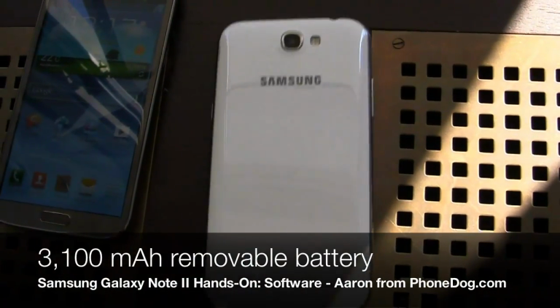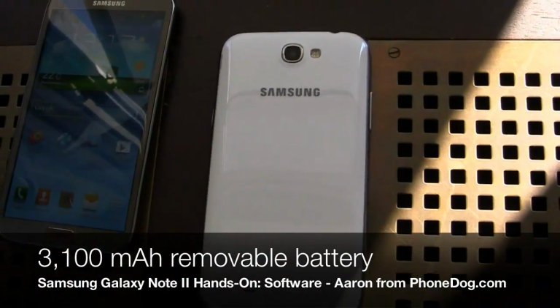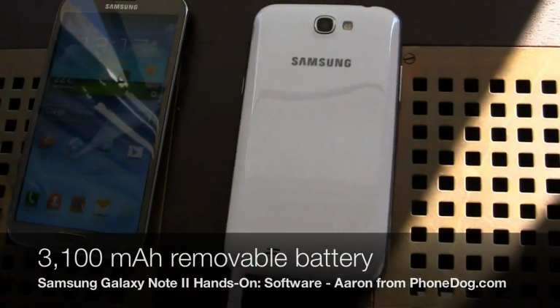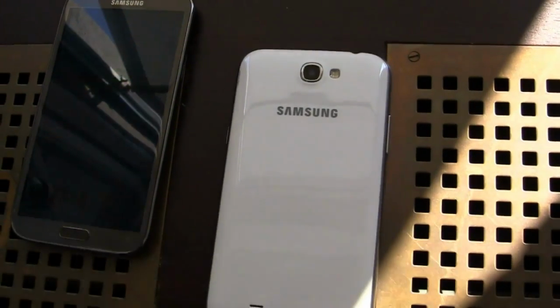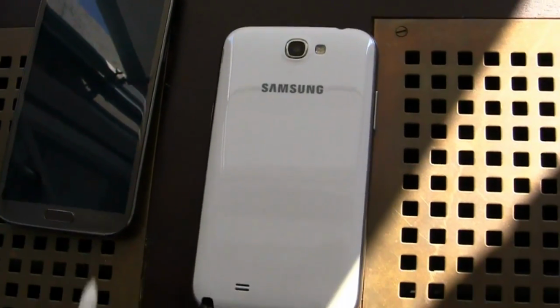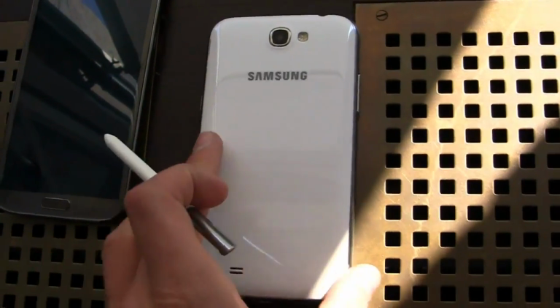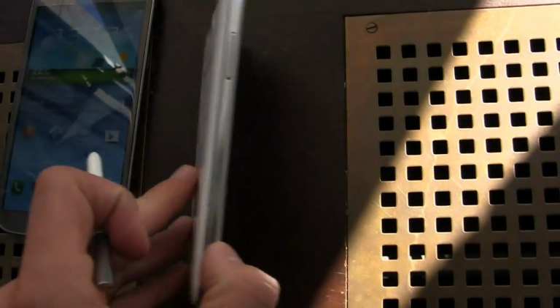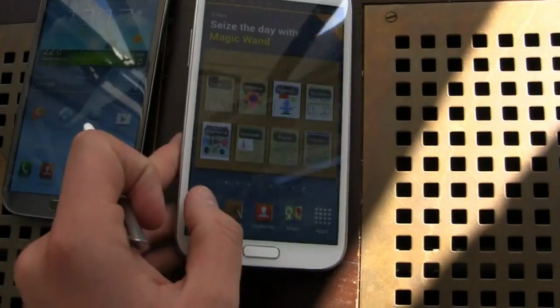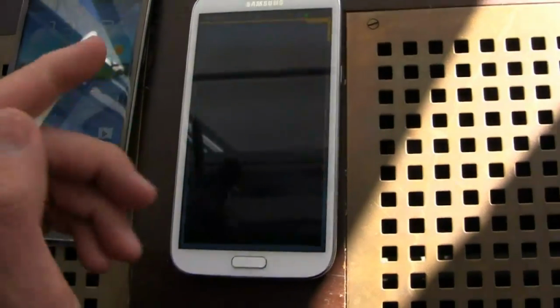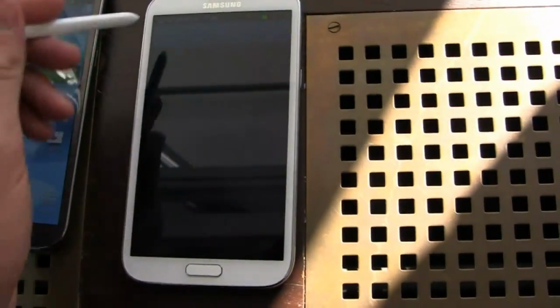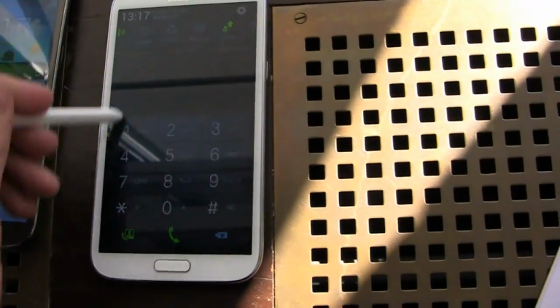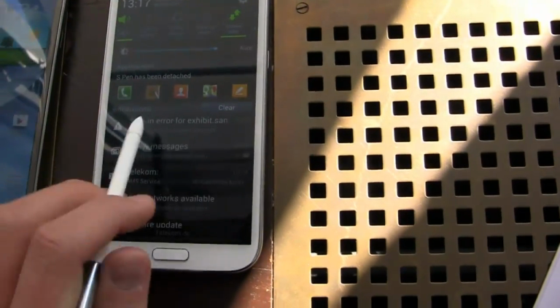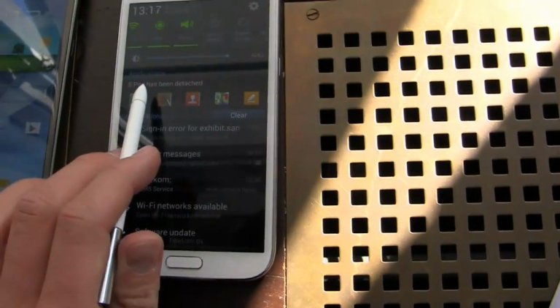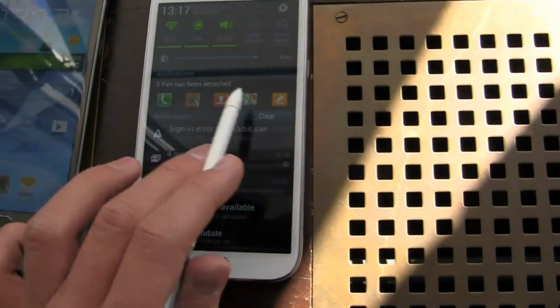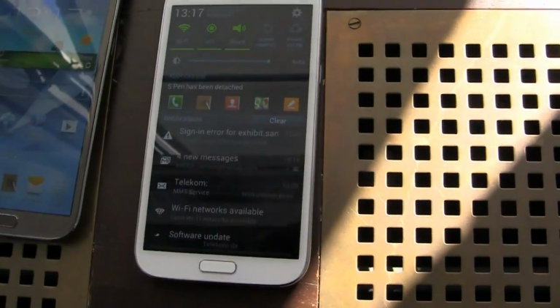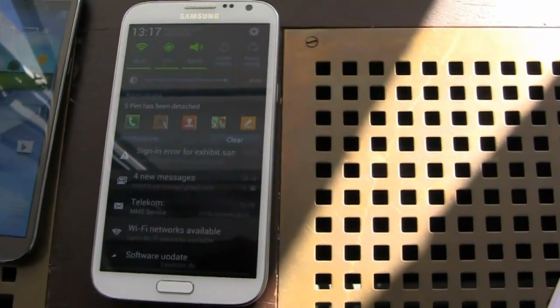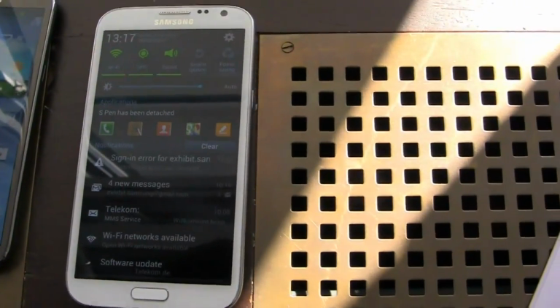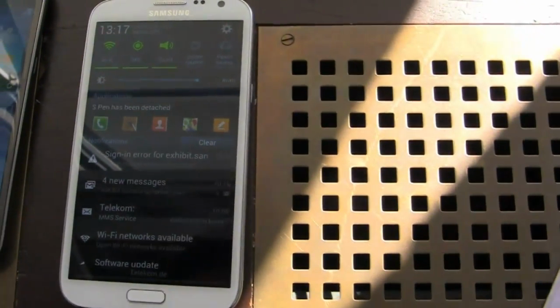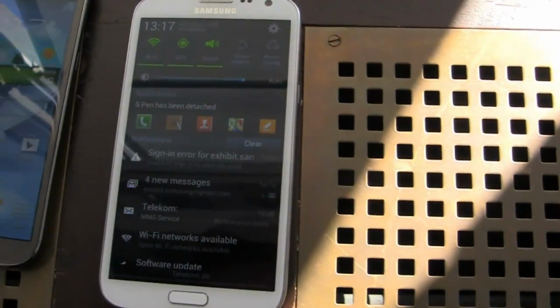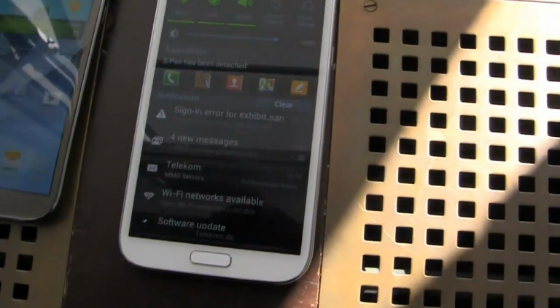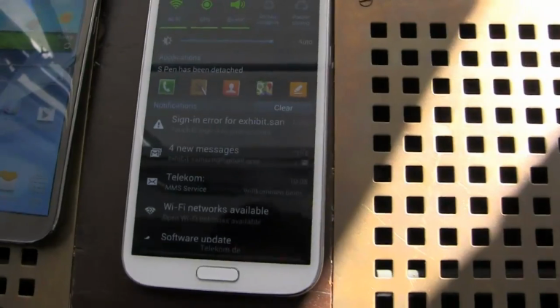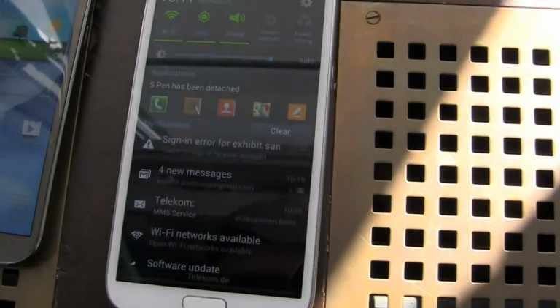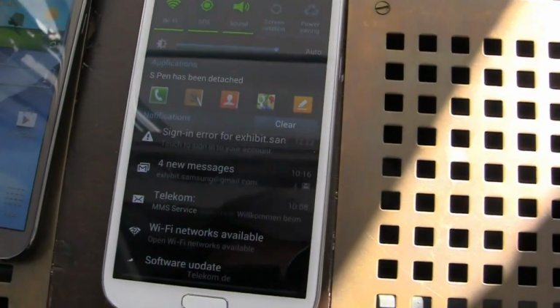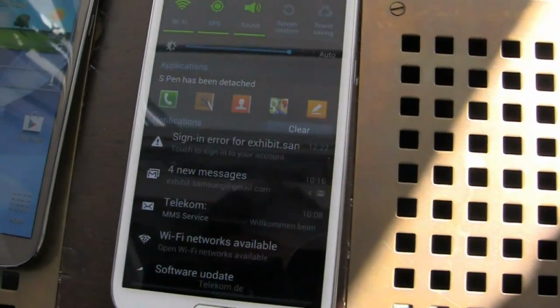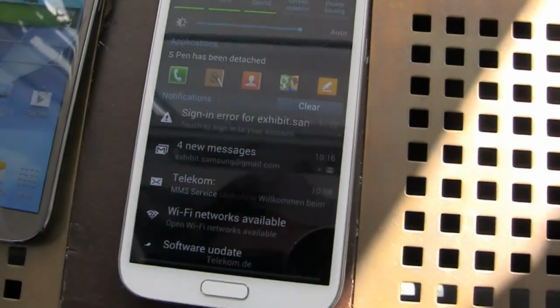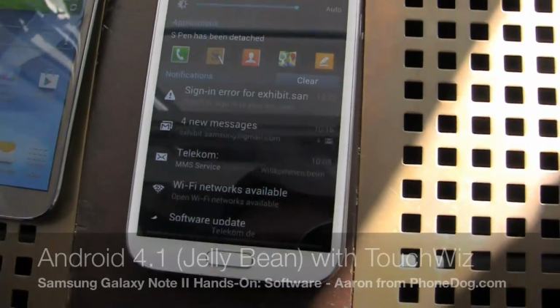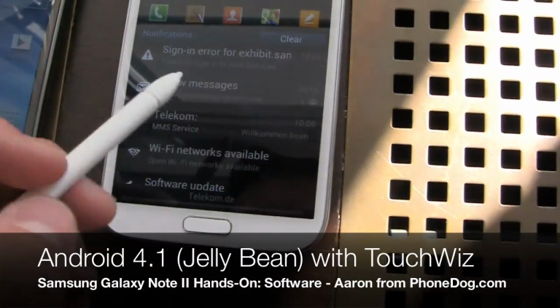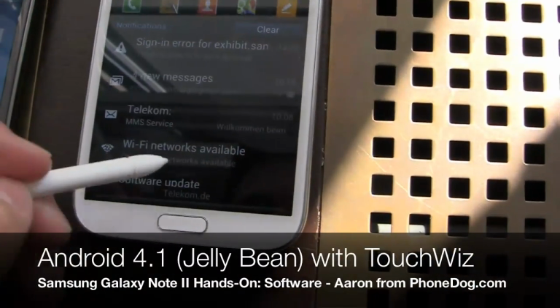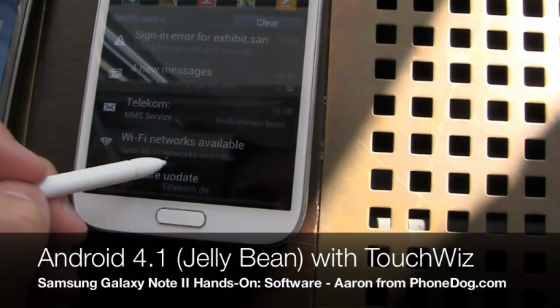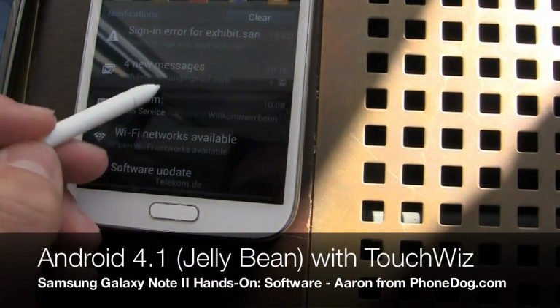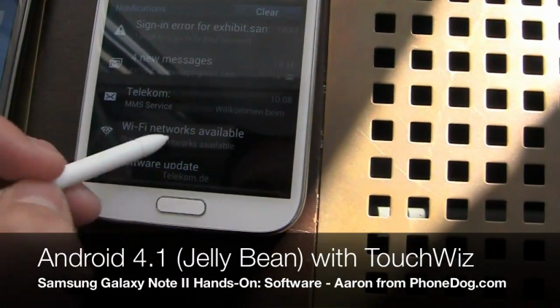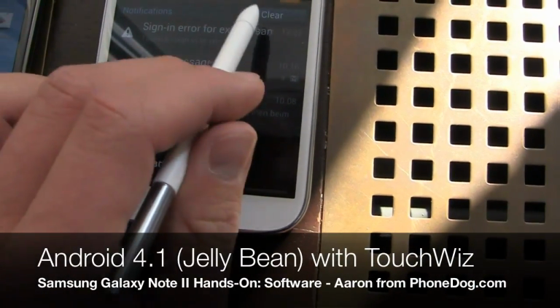See if I can slide it out here — bear with me, I'm working with one hand. Slide it out and you can see that it automatically lets me know that the S Pen has been detached. It's one of a bunch of new software features things that they've done to make this device even better, and I can show you just a few of those right here.